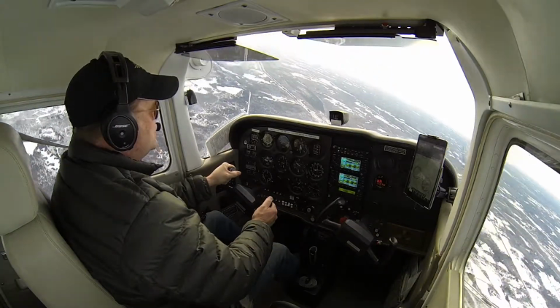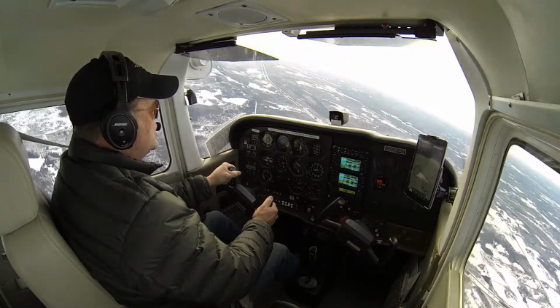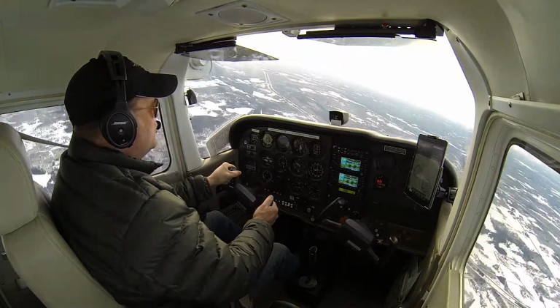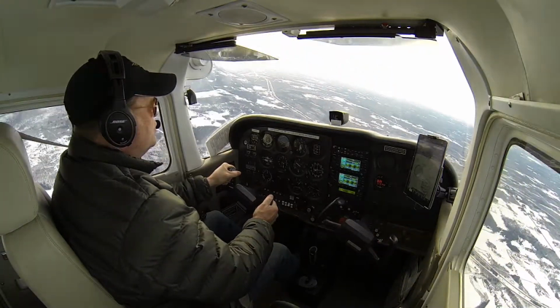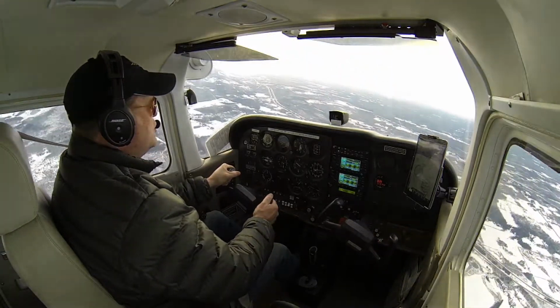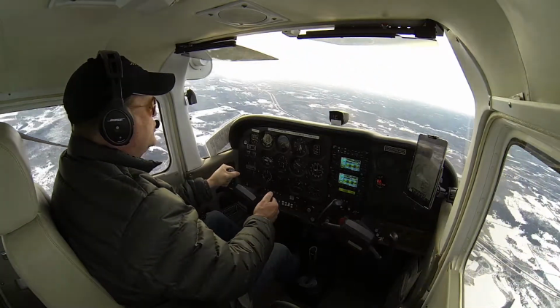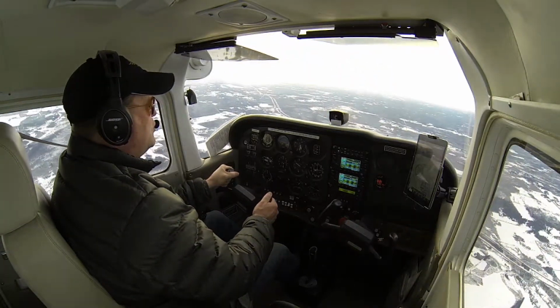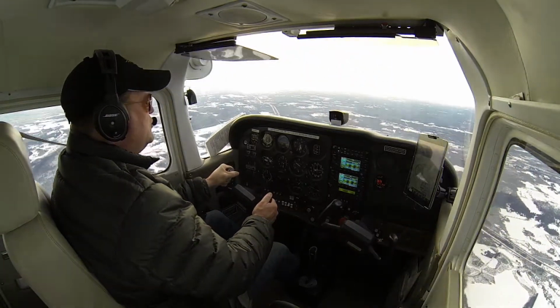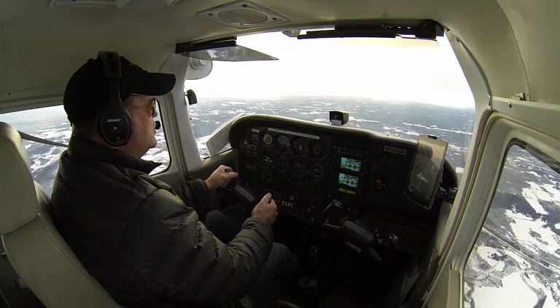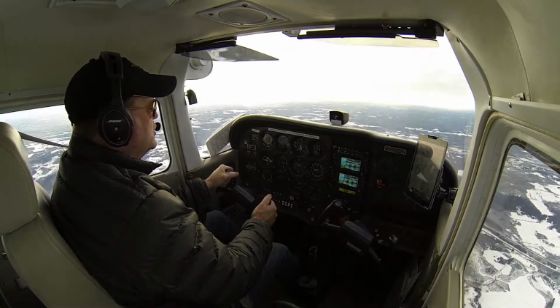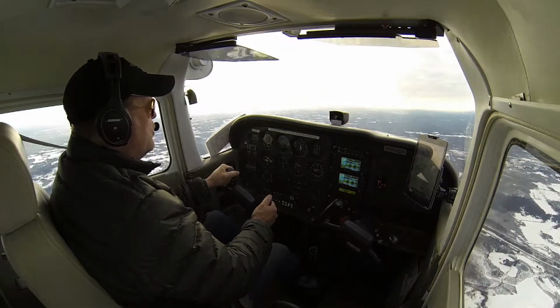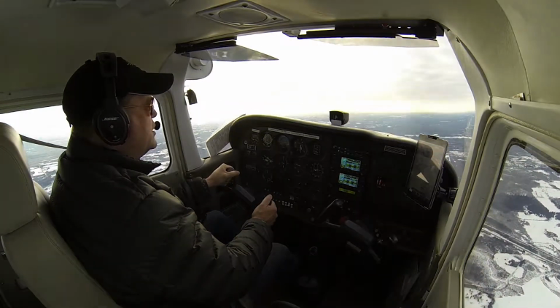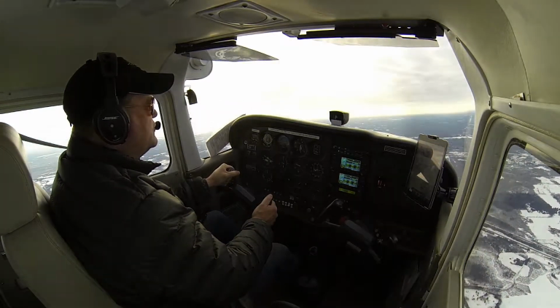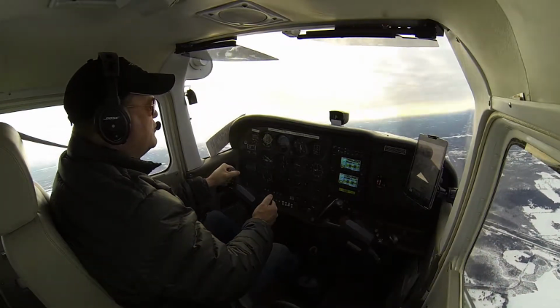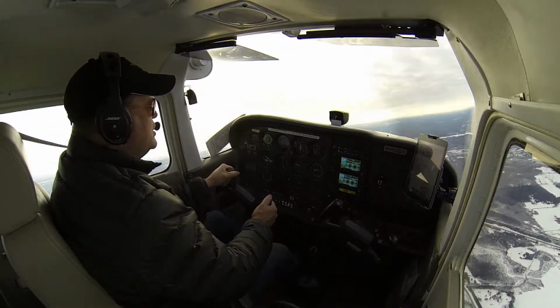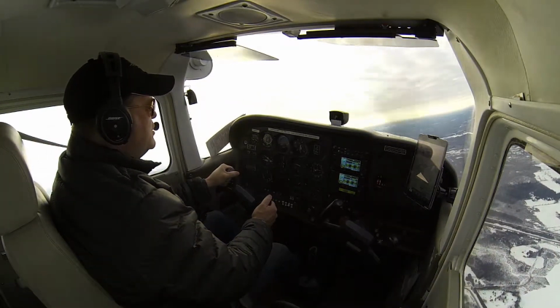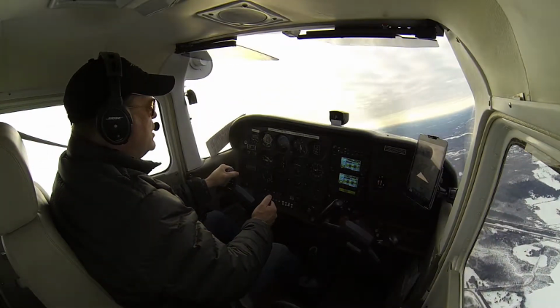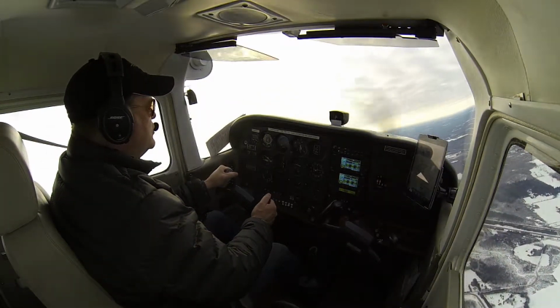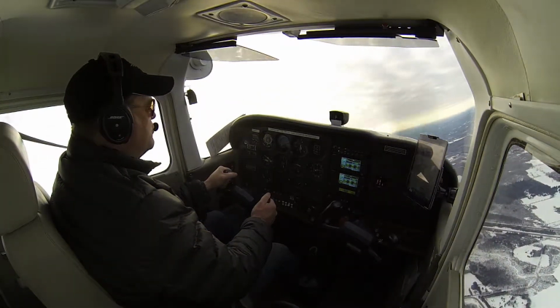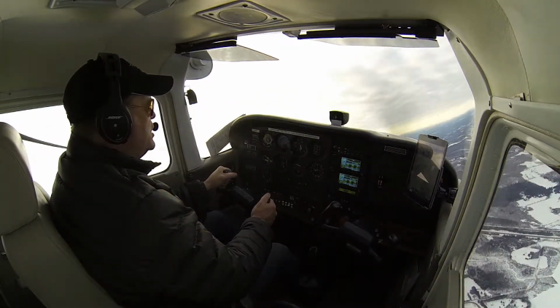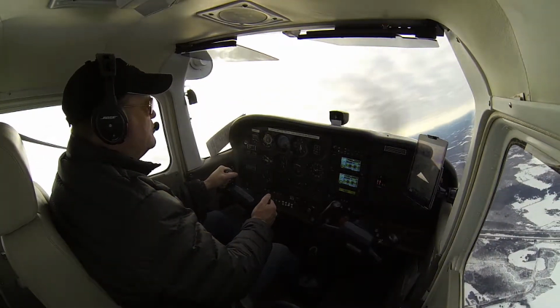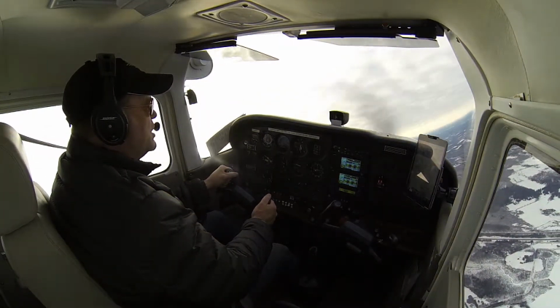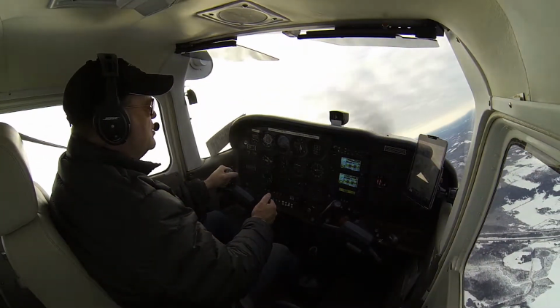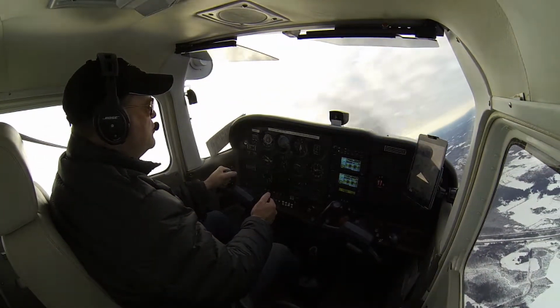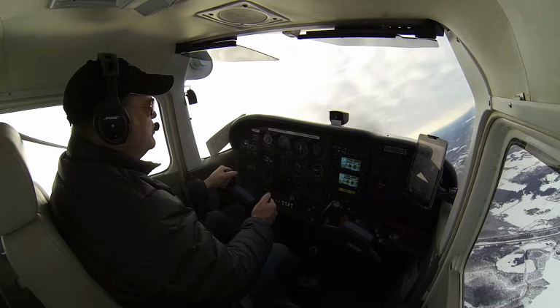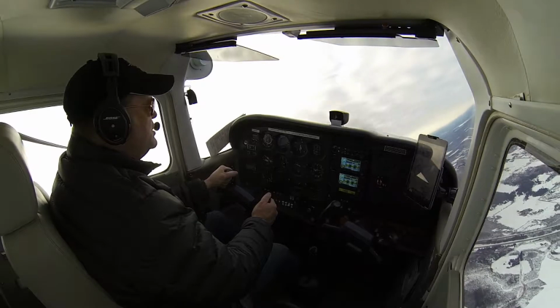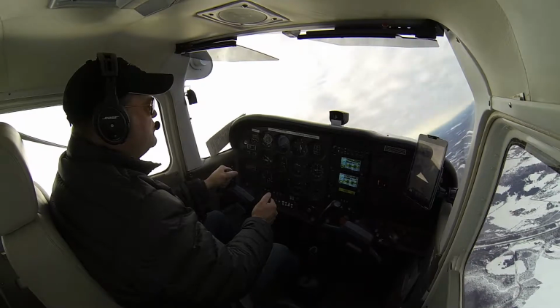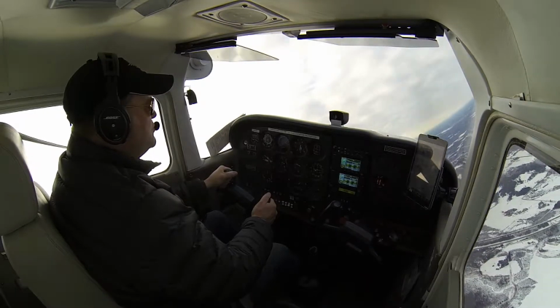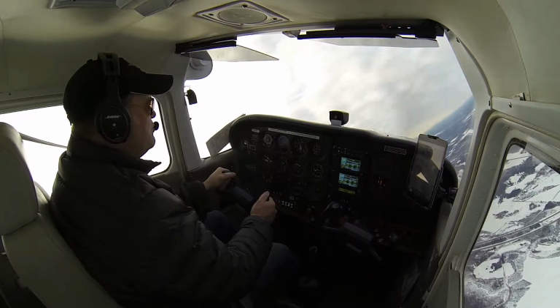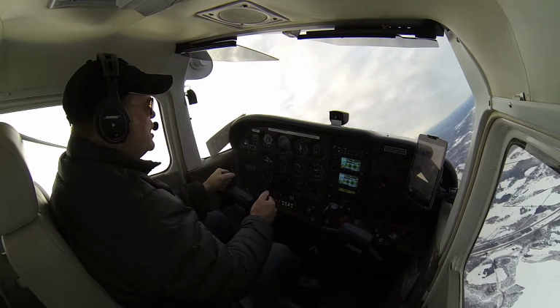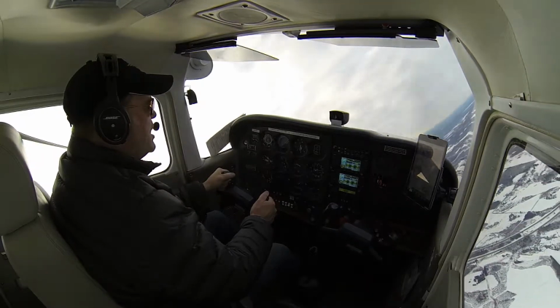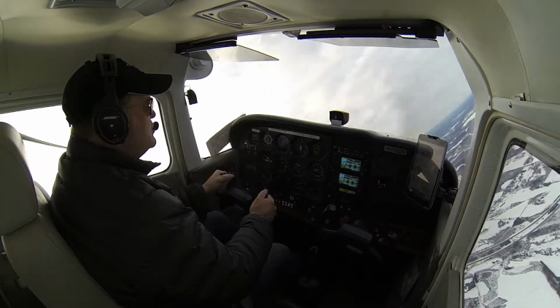Push forward. There's a little bit of wake that we just flew through. And right over to the right-hand bank, through 30 degrees.